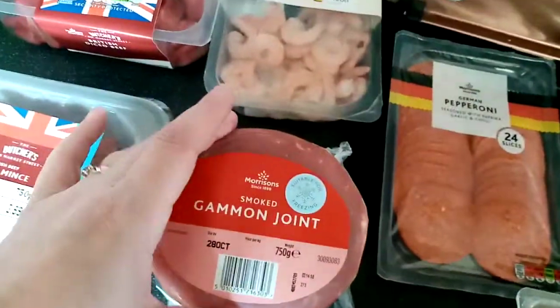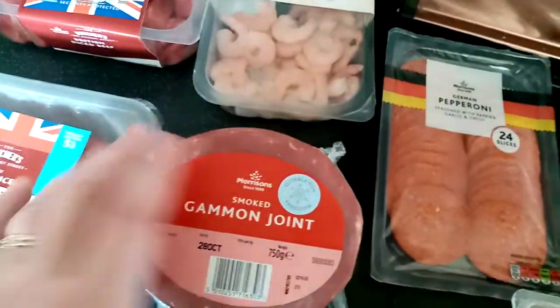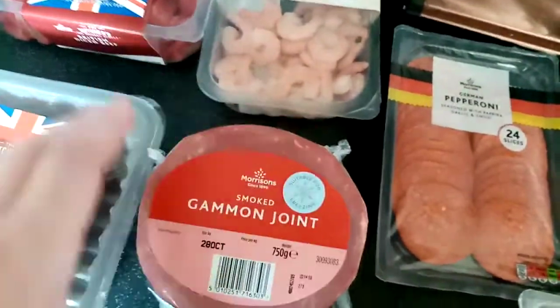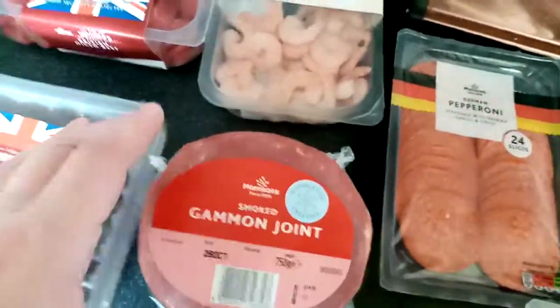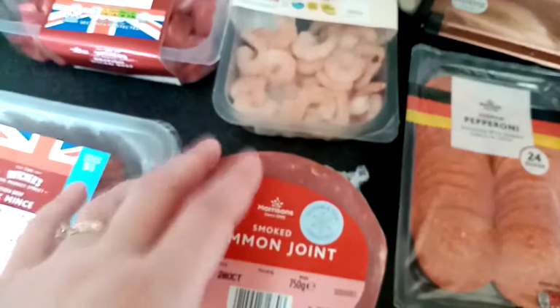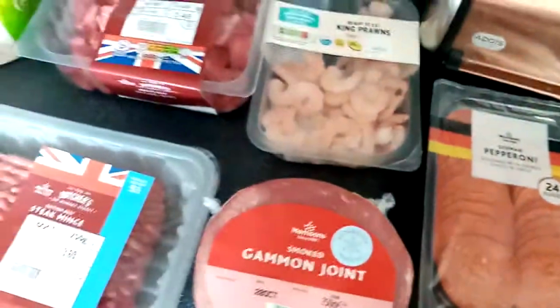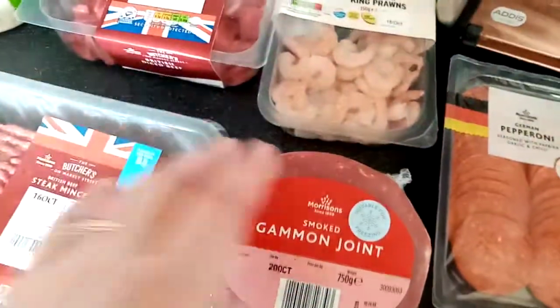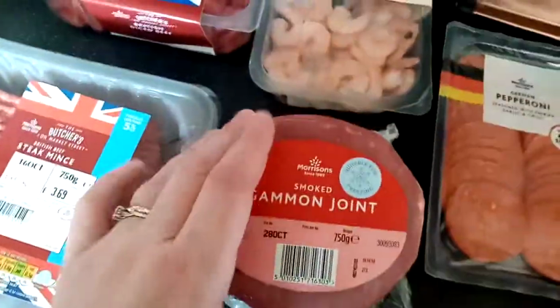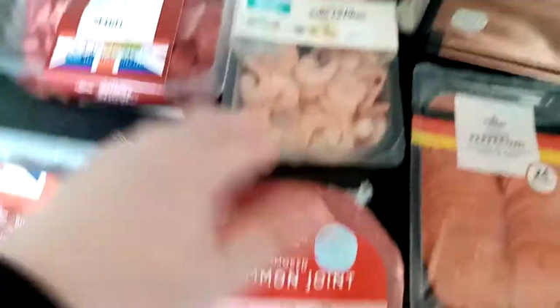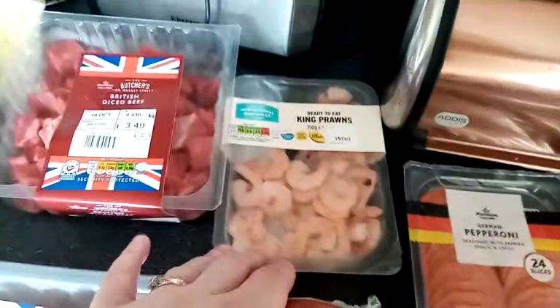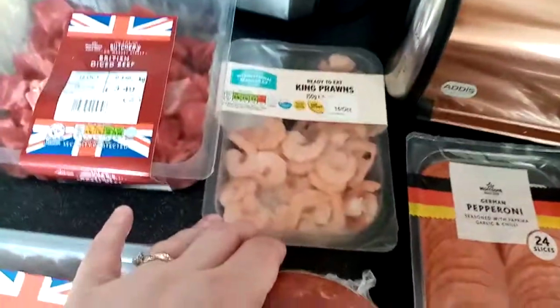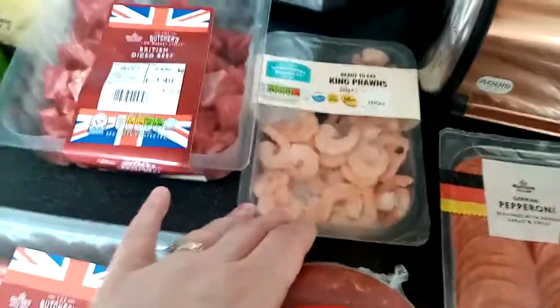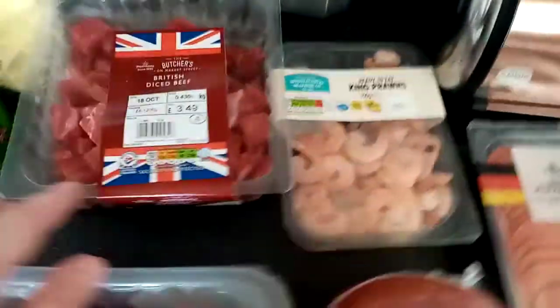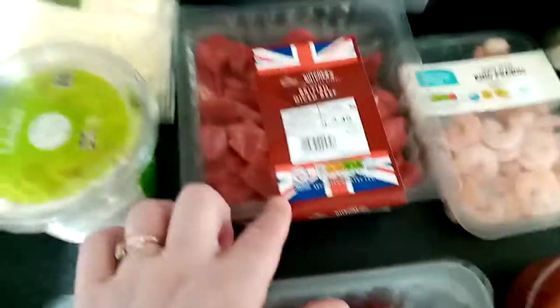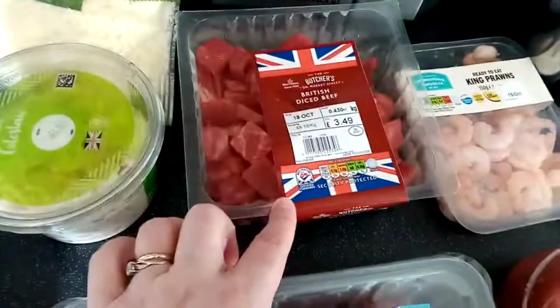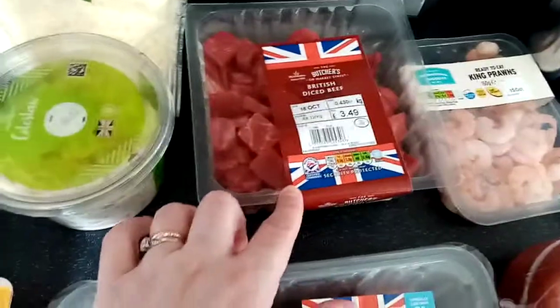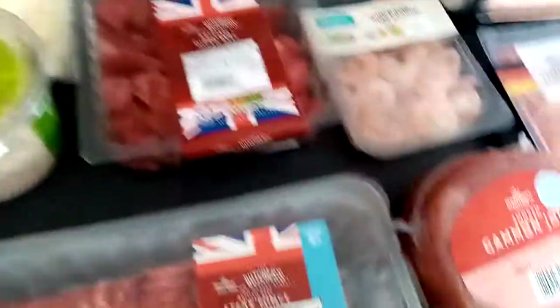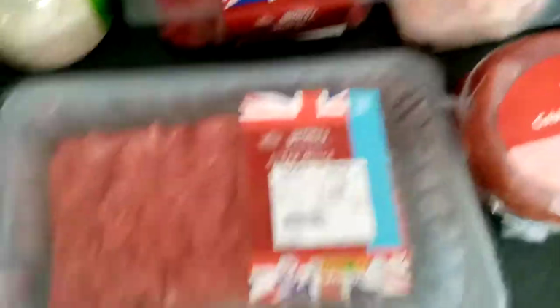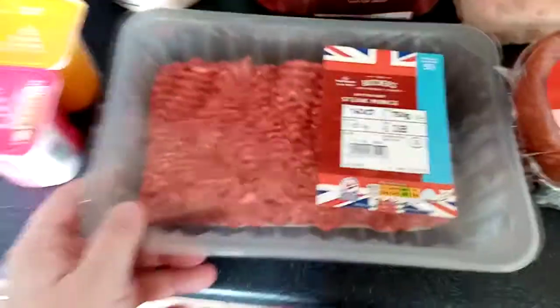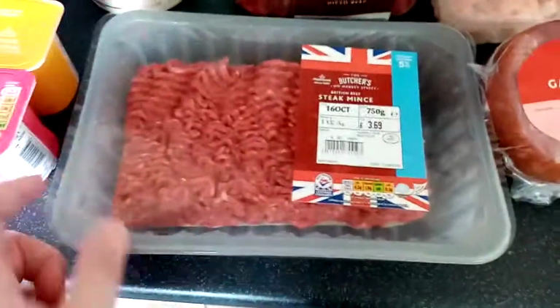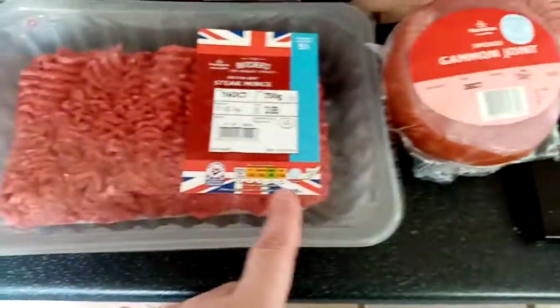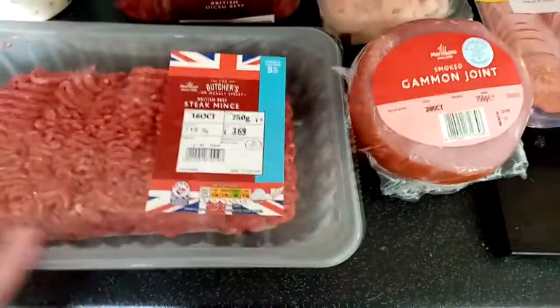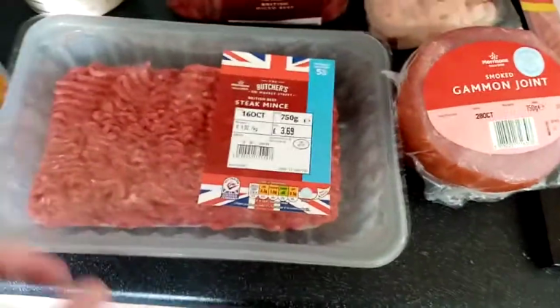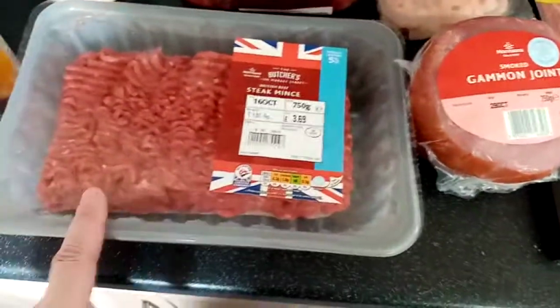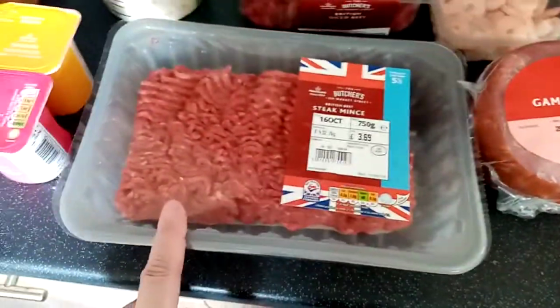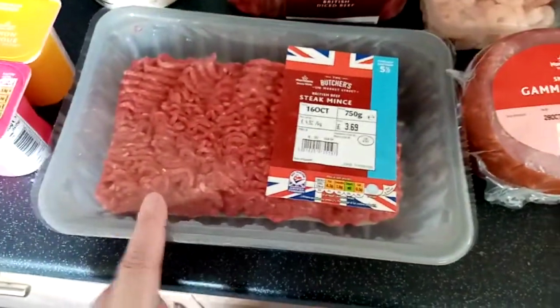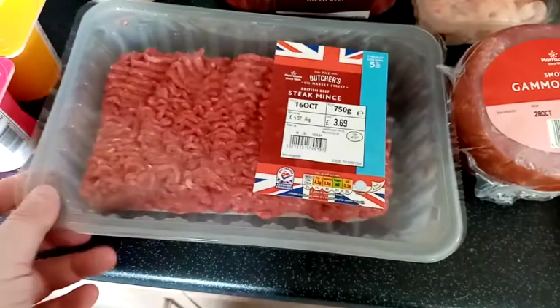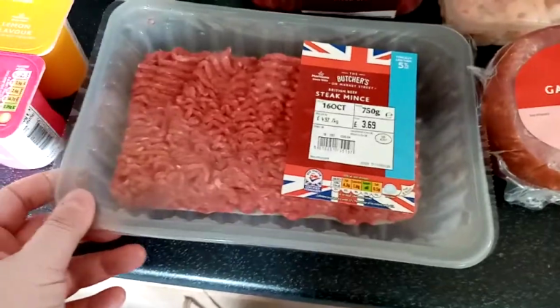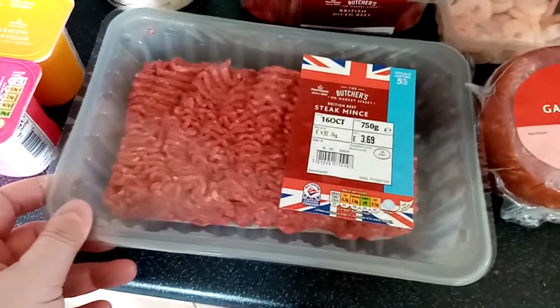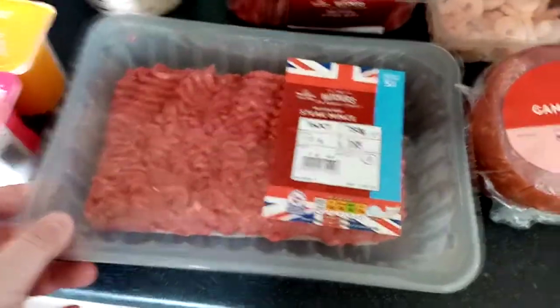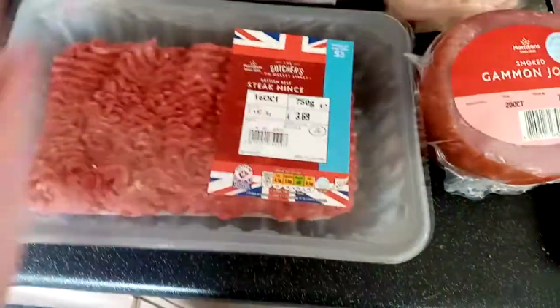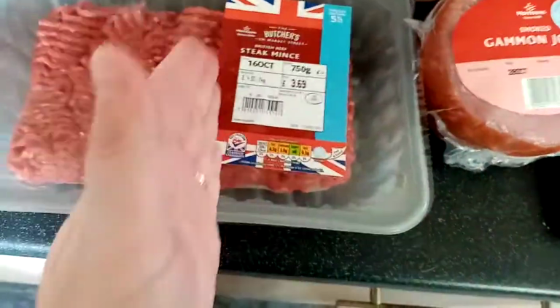I pull the gammon all apart, put it in the fridge in a big box, and people have it for sandwiches. King prawns — that's my lunch. Some diced beef to make another stew. Some steak mince — I bought the five percent fat one because it's Slimming World friendly.